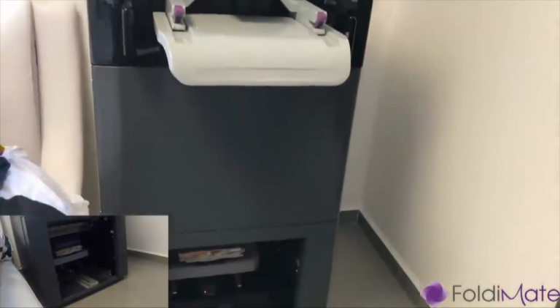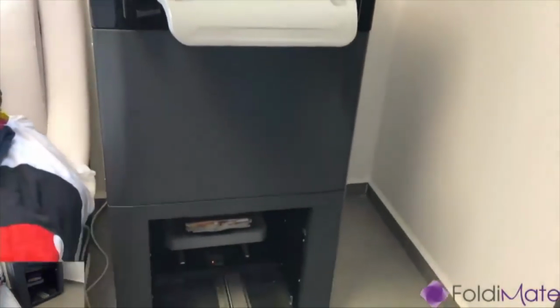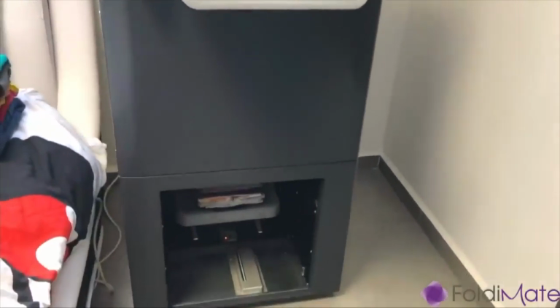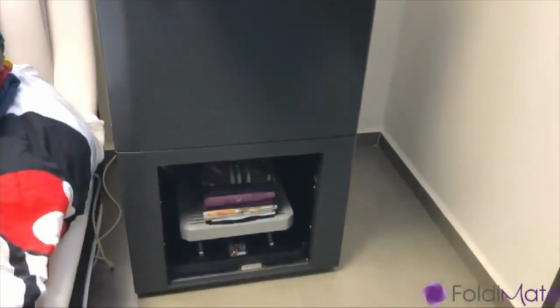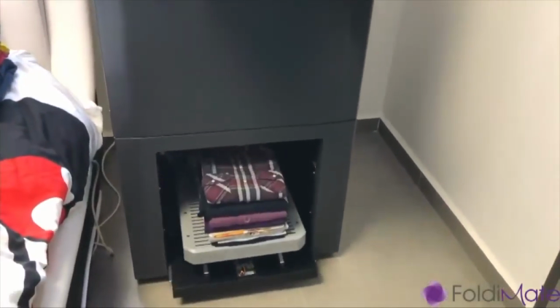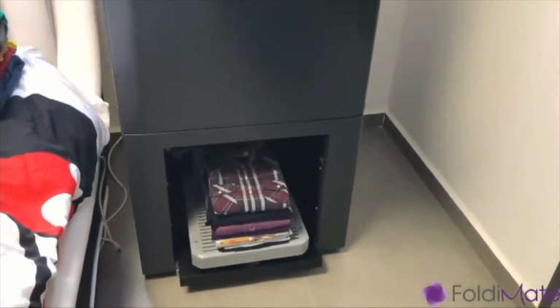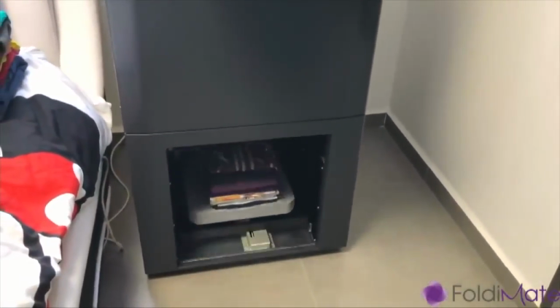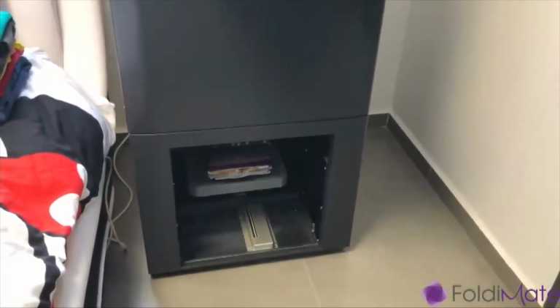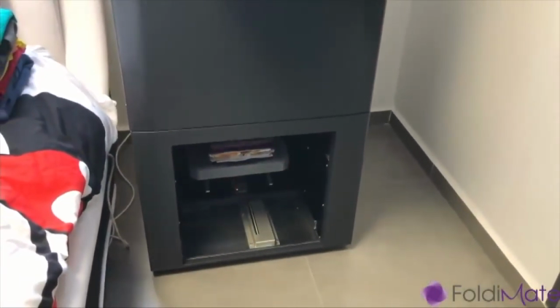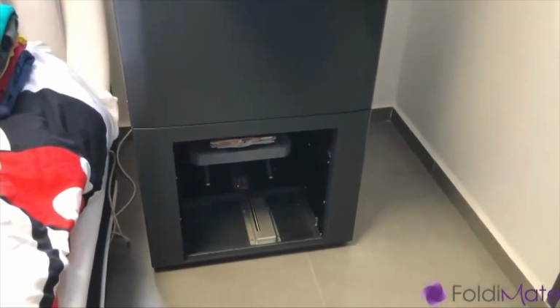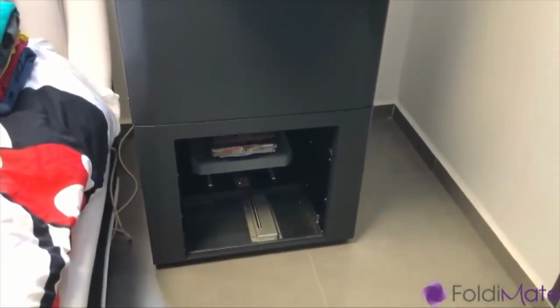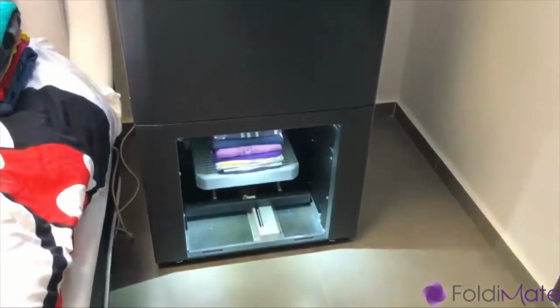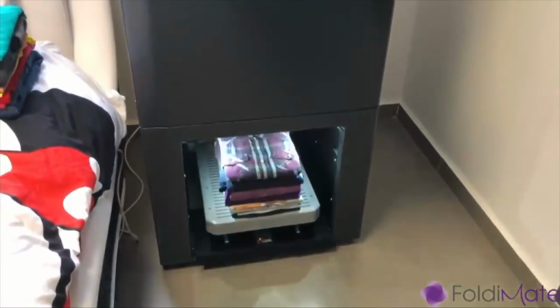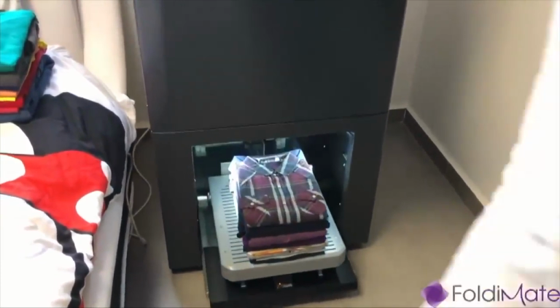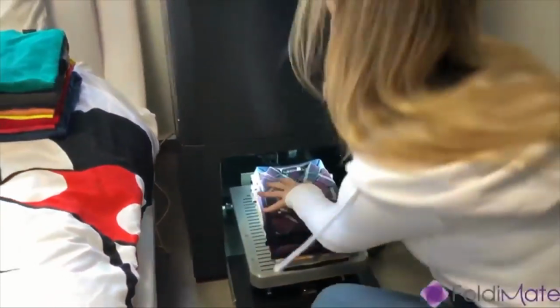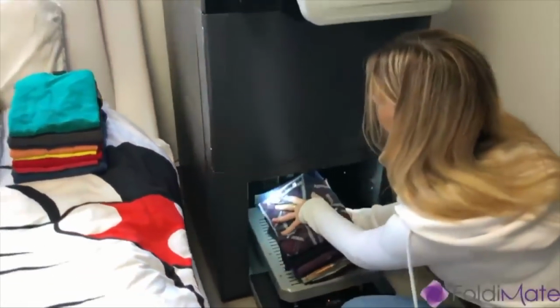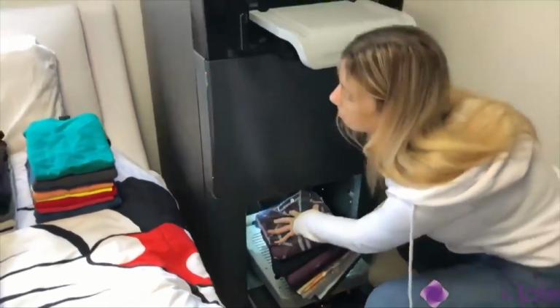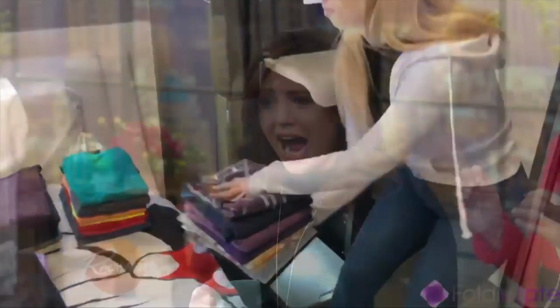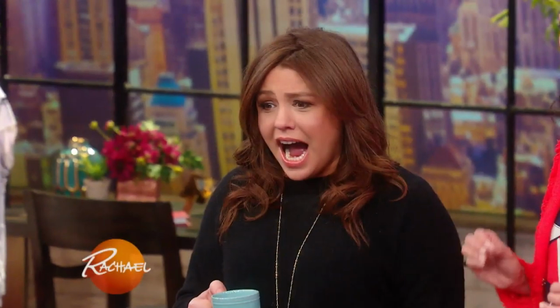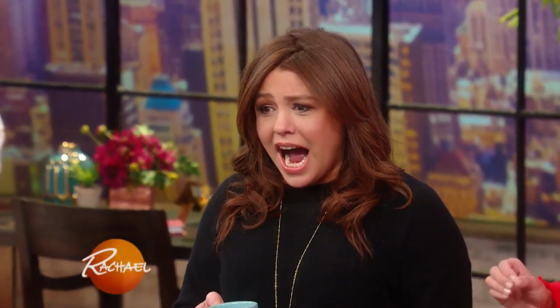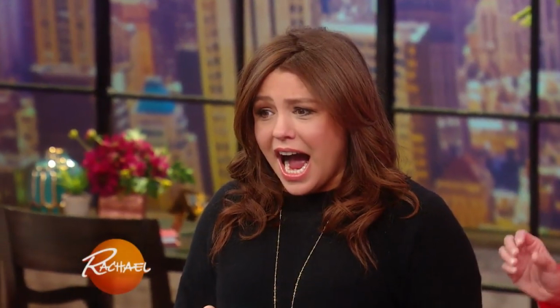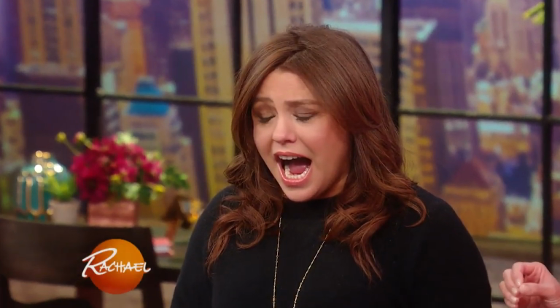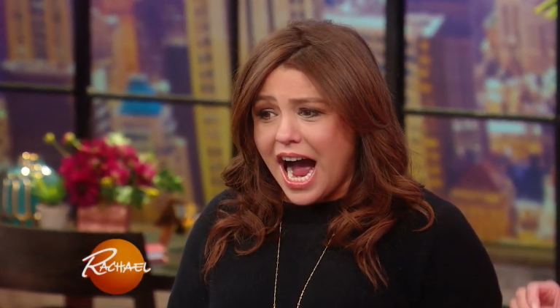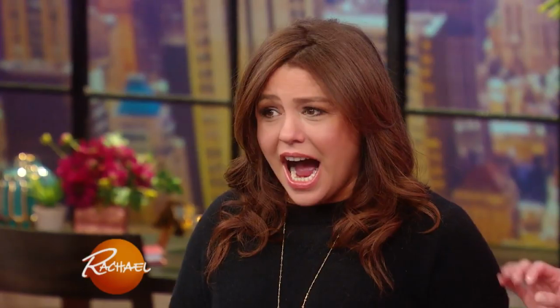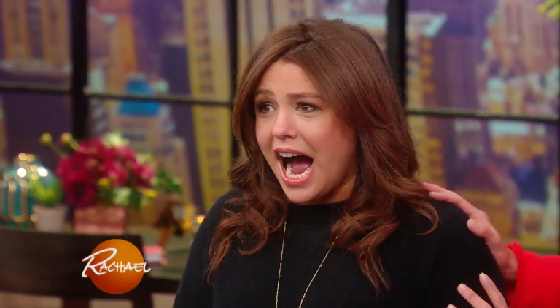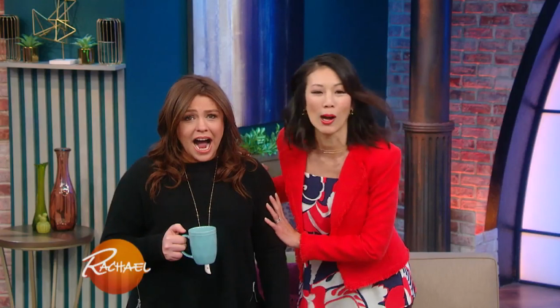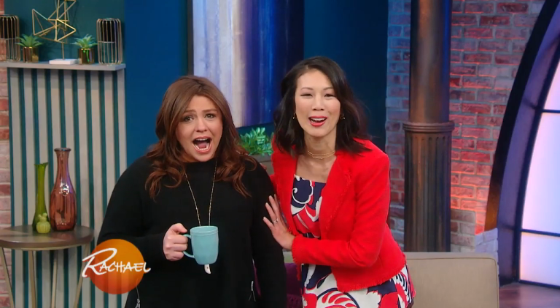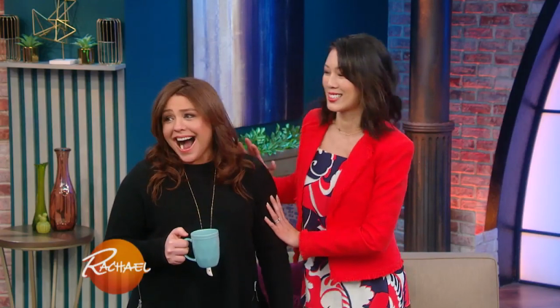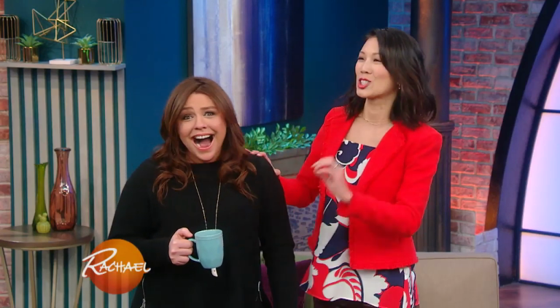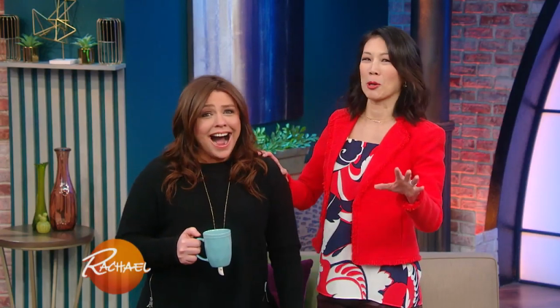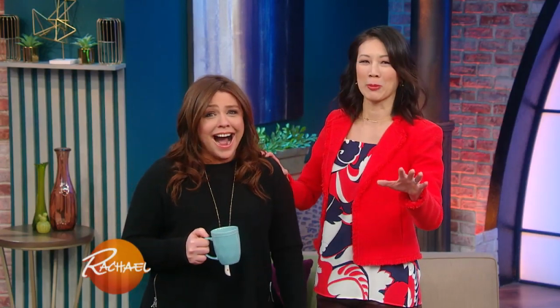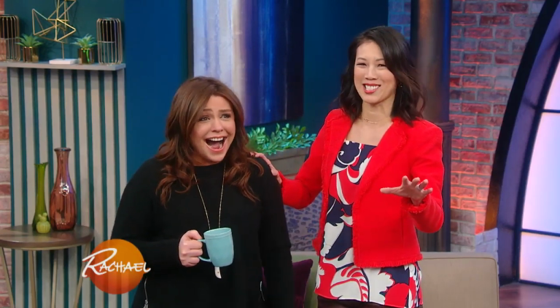Look at how wonderful it comes out — fantastic! So it does towels, it does pillowcases, and it can do a full load of laundry in about four minutes. You want one, right? Sadly, it's just a prototype.